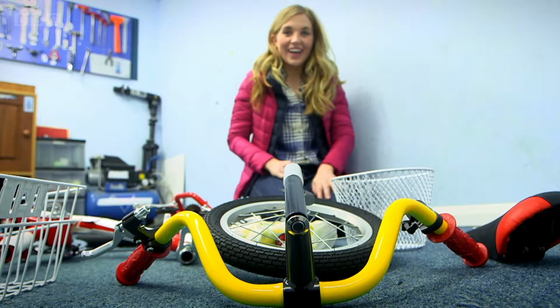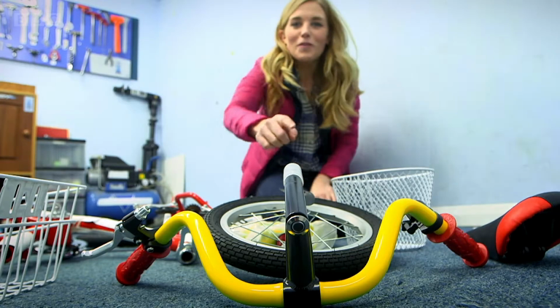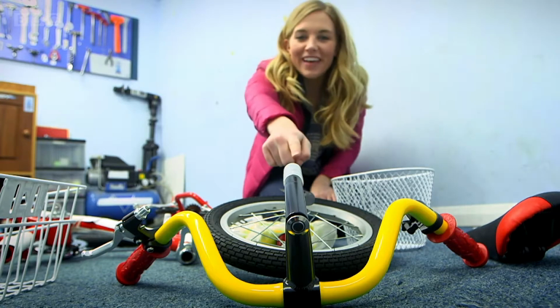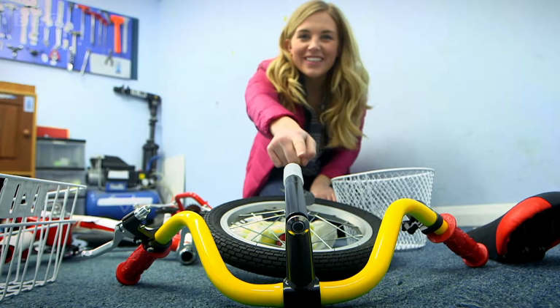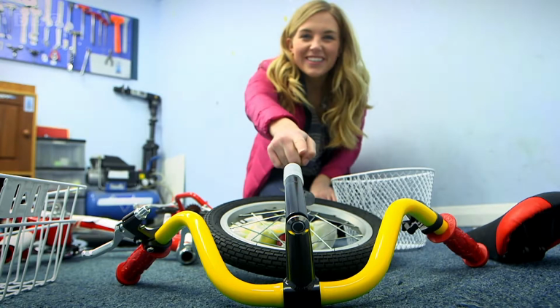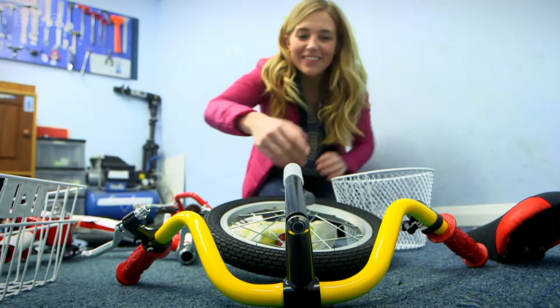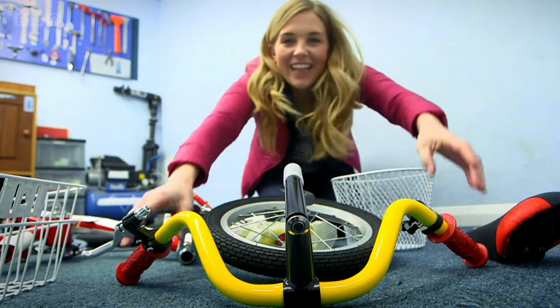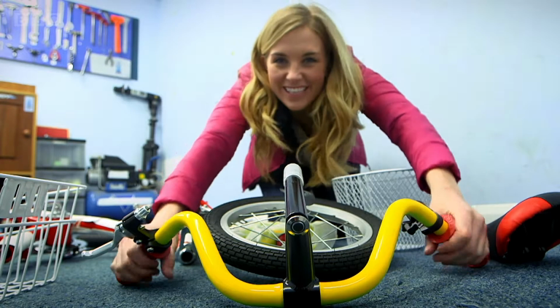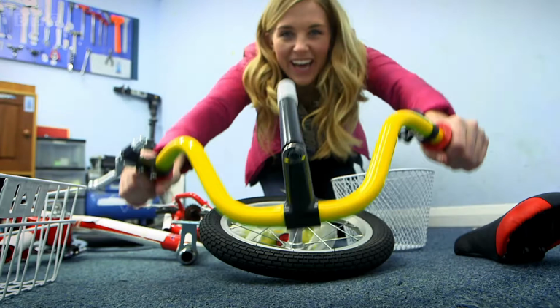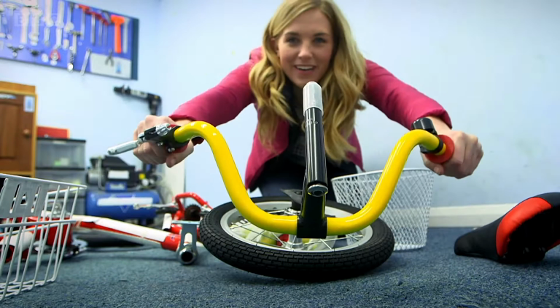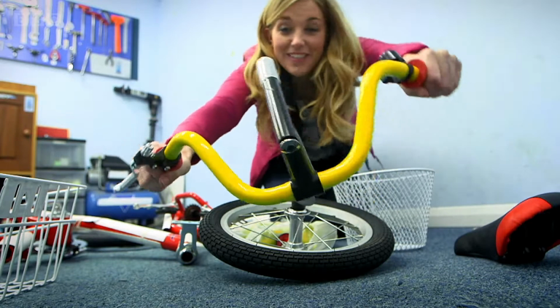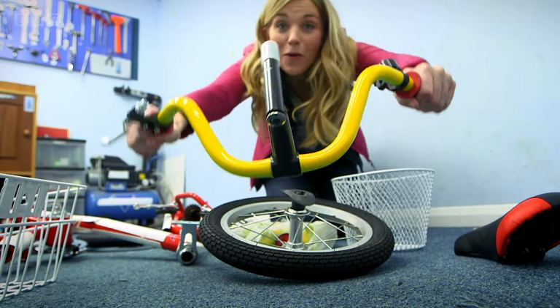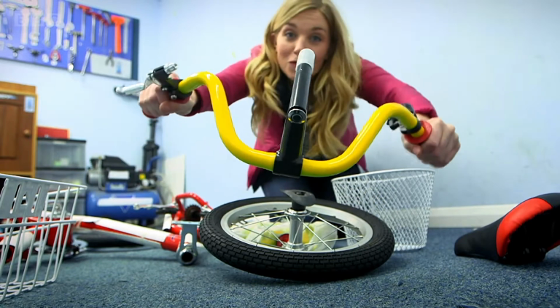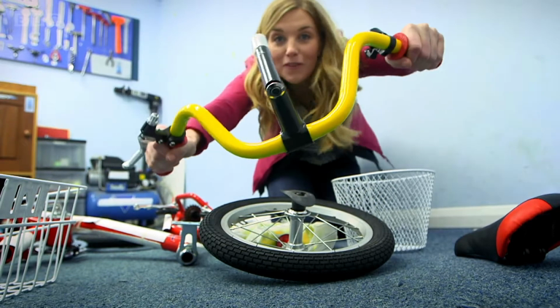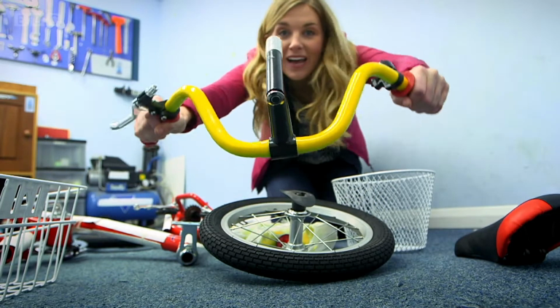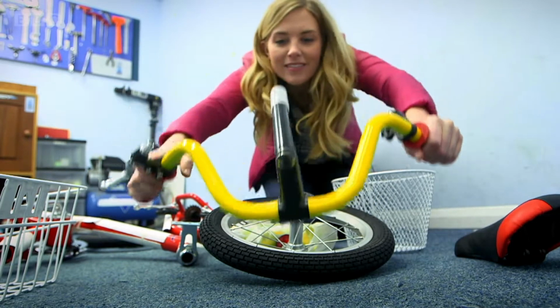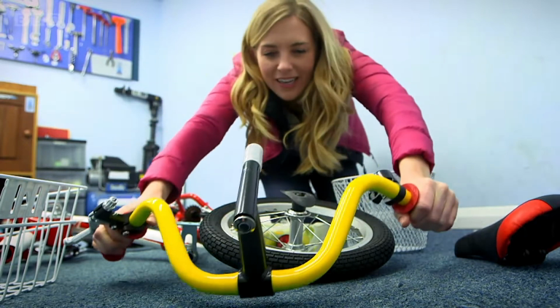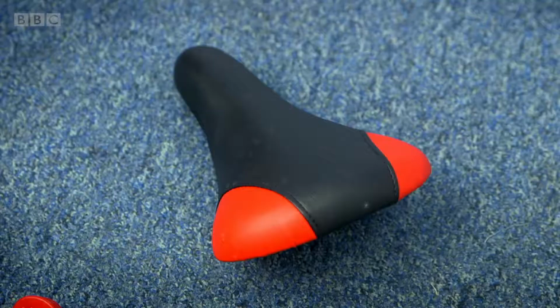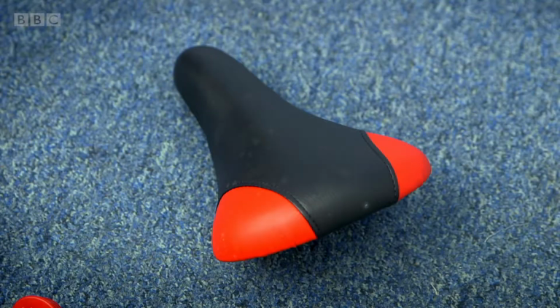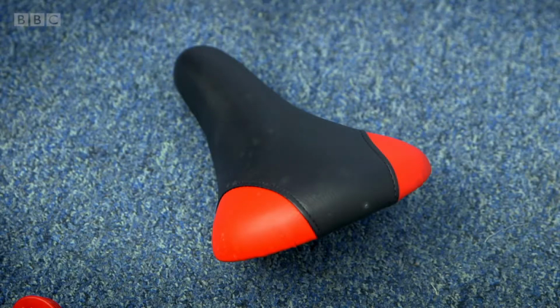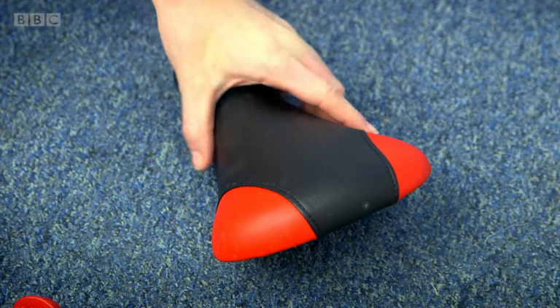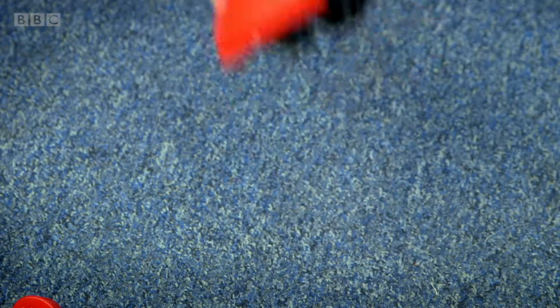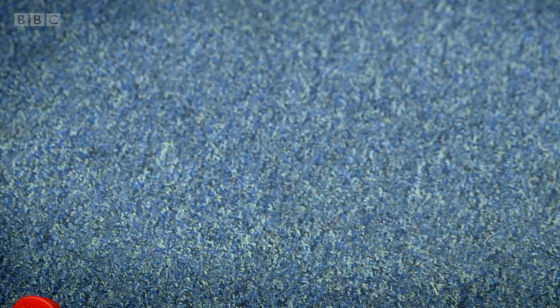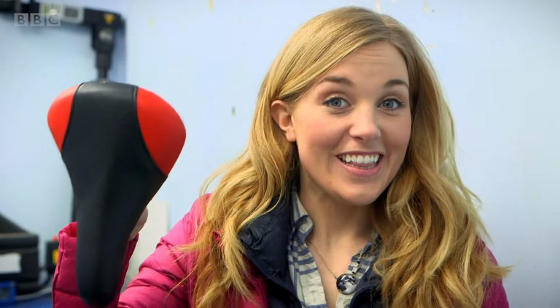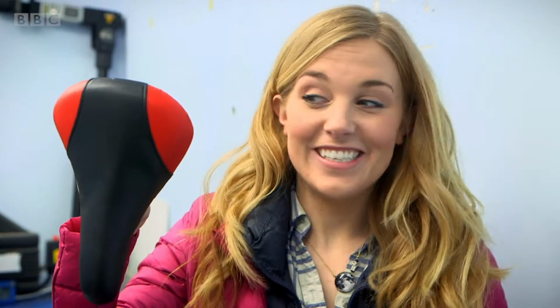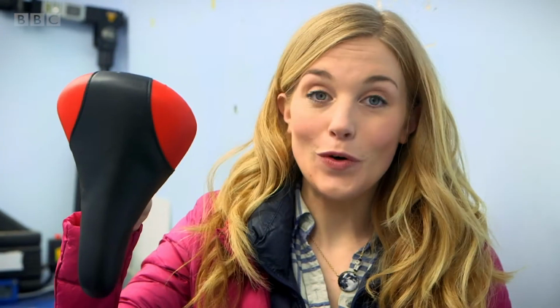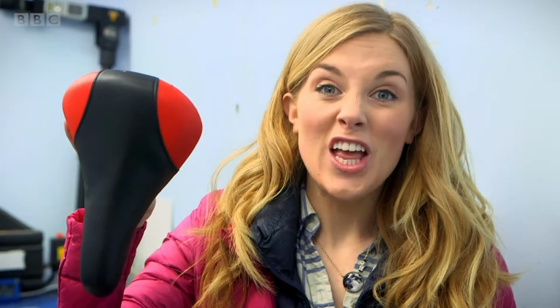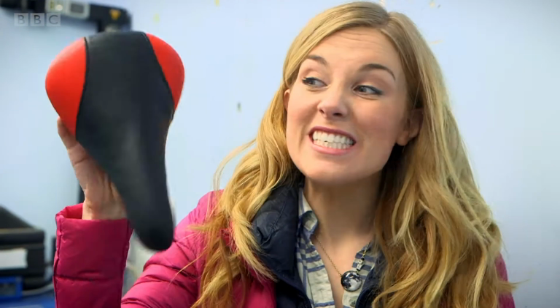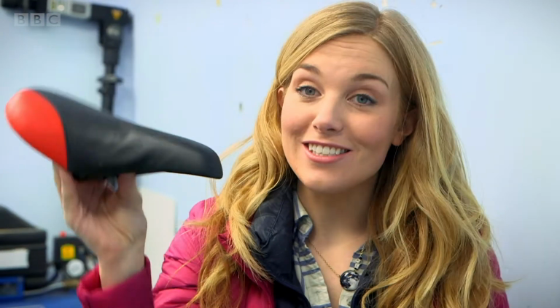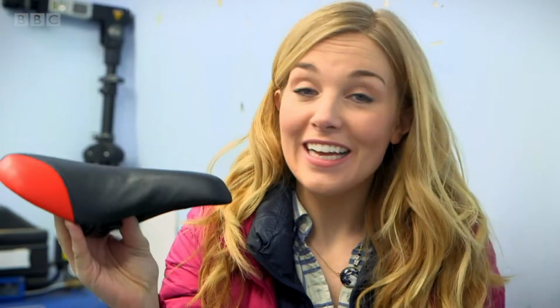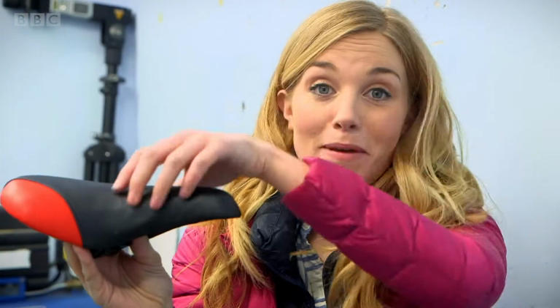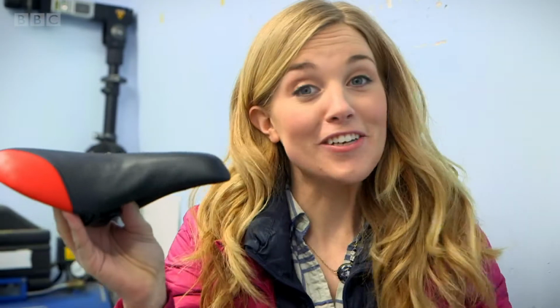And what about this? Well, these are the handlebars, the bit you hold with your hands. And what about this one? This is called the saddle and it's the bit you sit on.